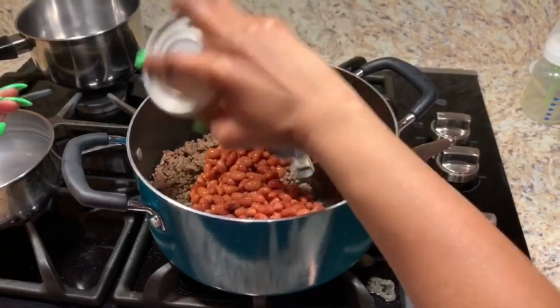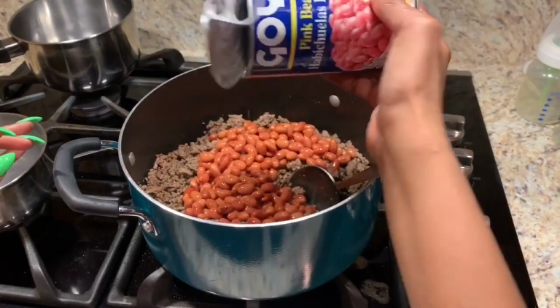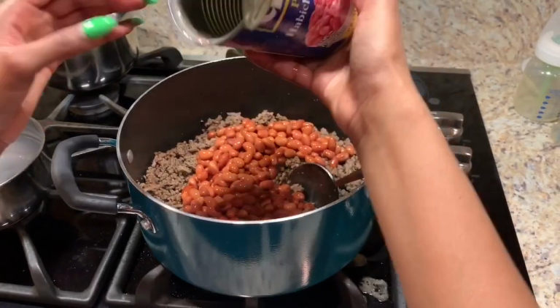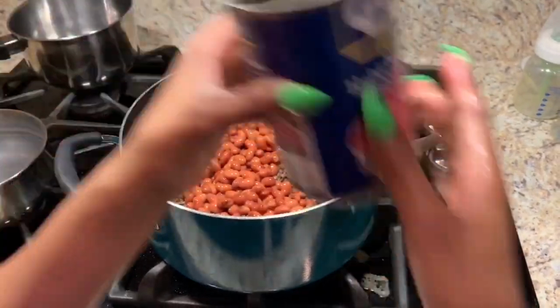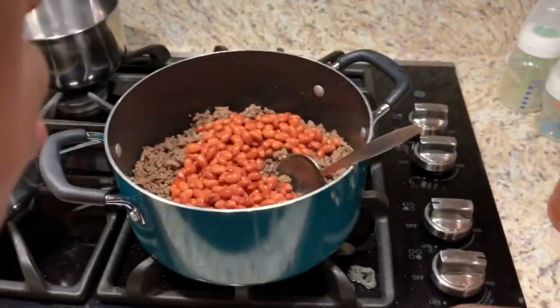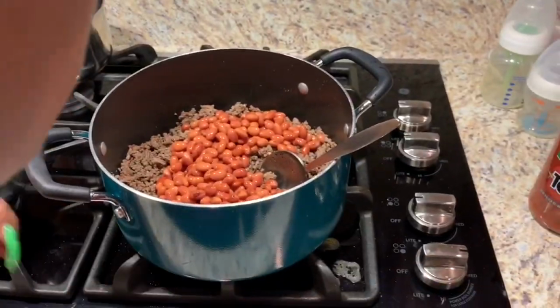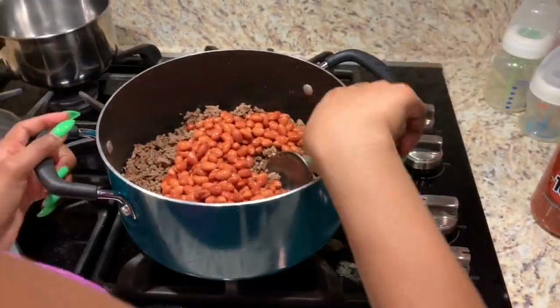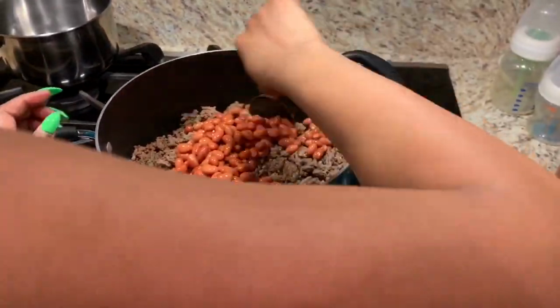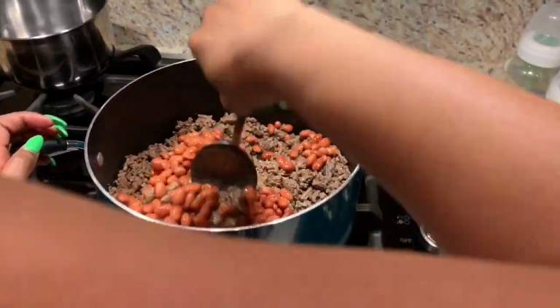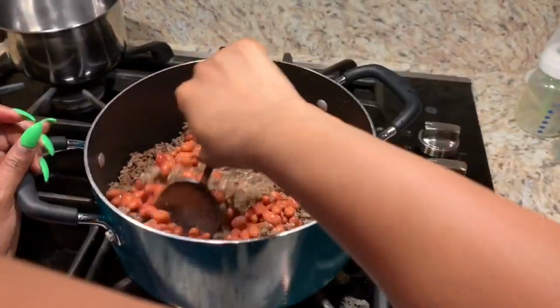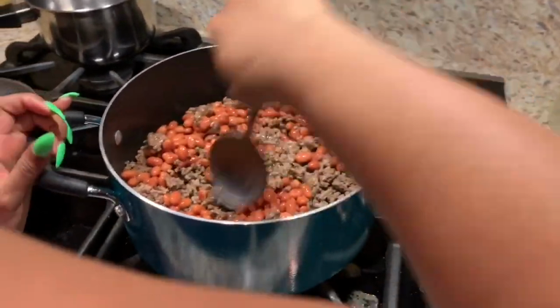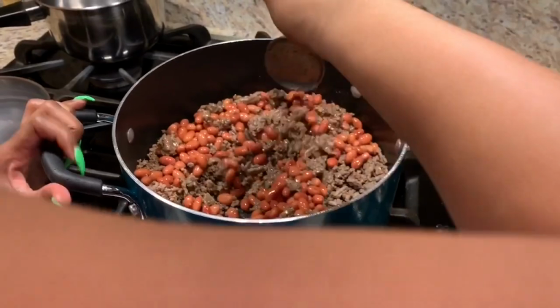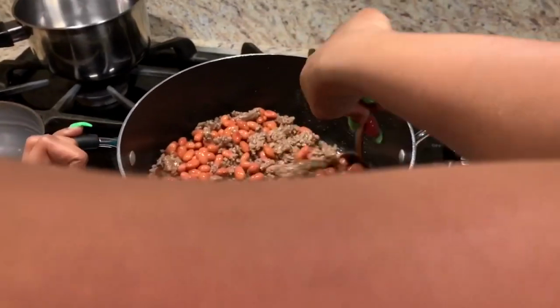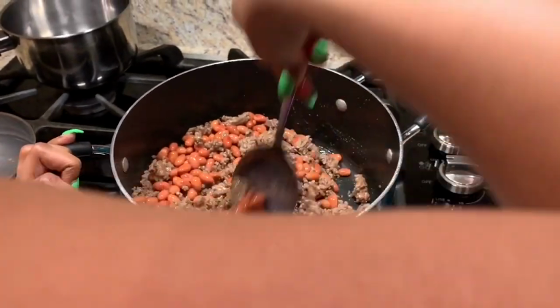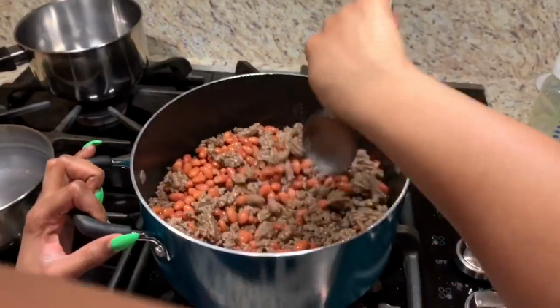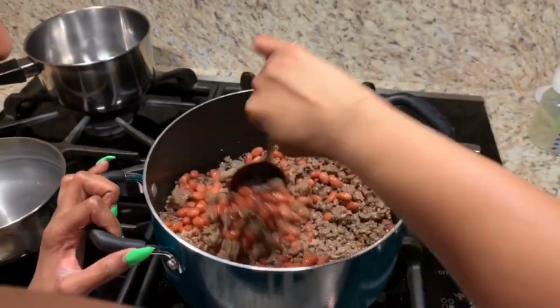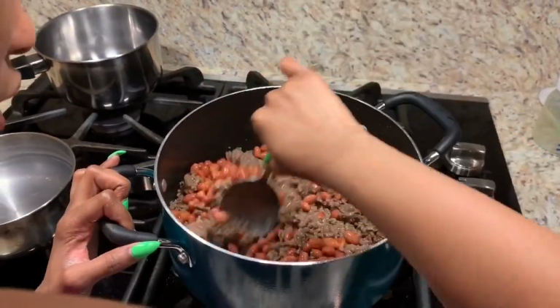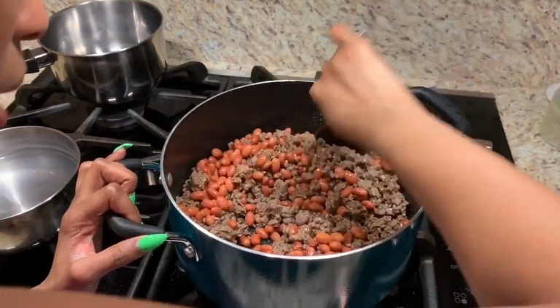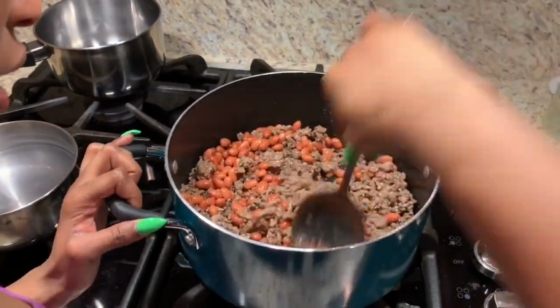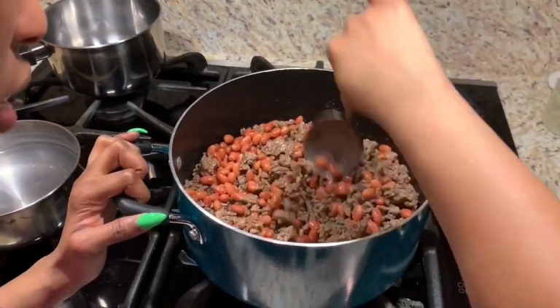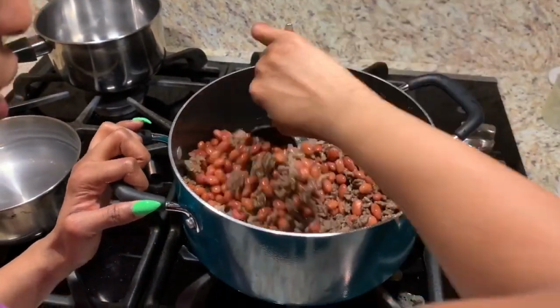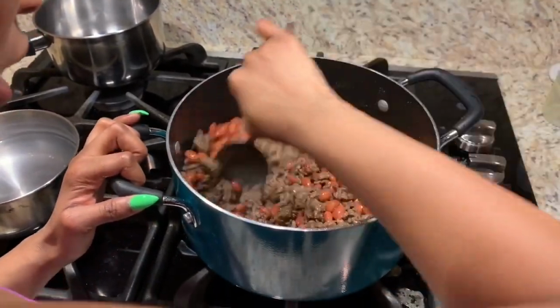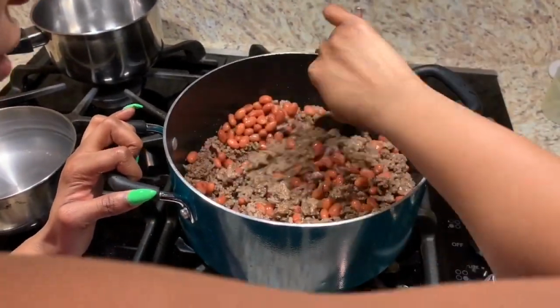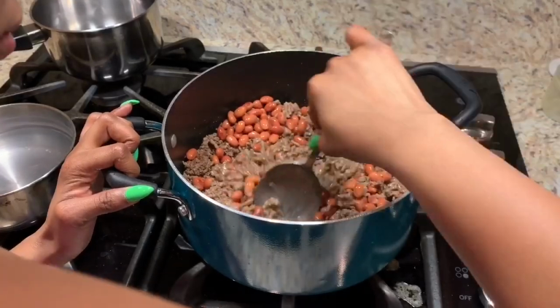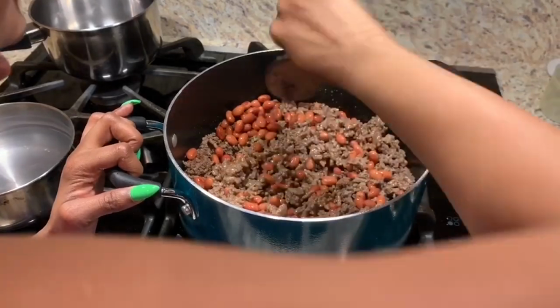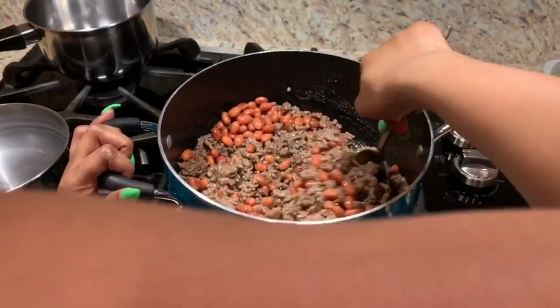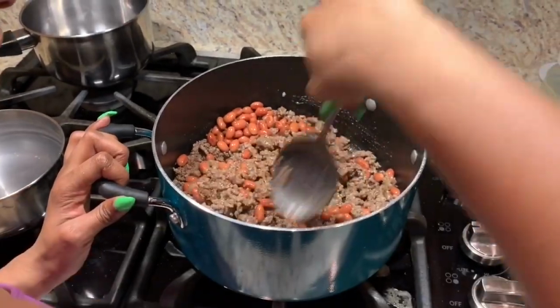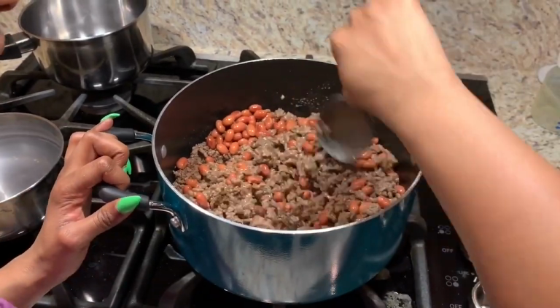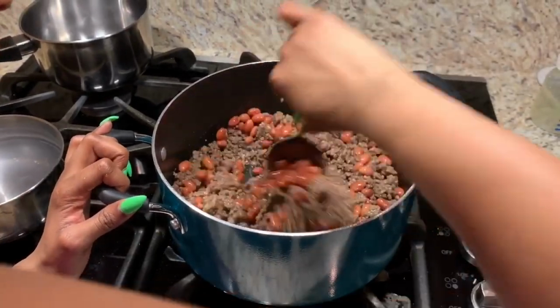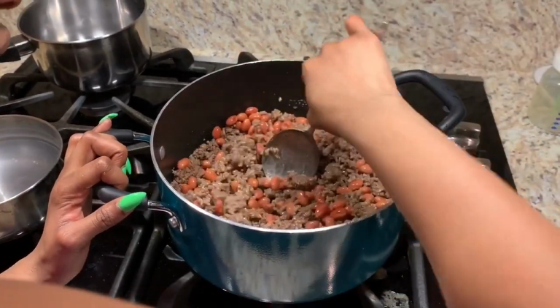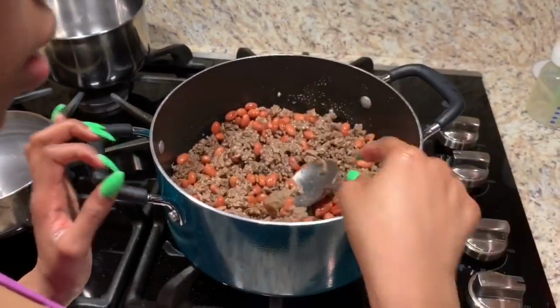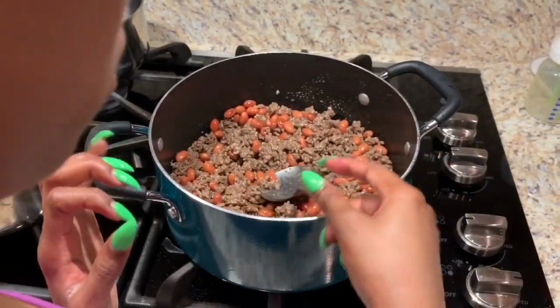You can use two cans if you want to, but the more the beans, the more you're going to have to go to the bathroom. Just mix it in. And when you add the sauce, you have to add it in moderation.